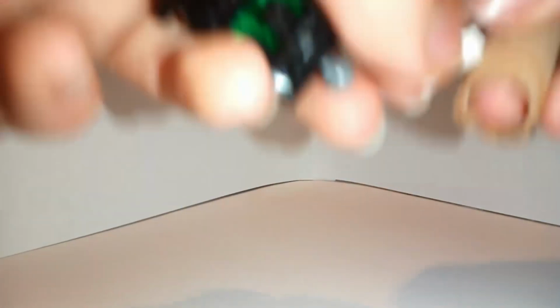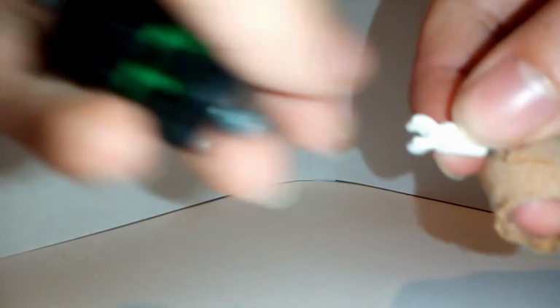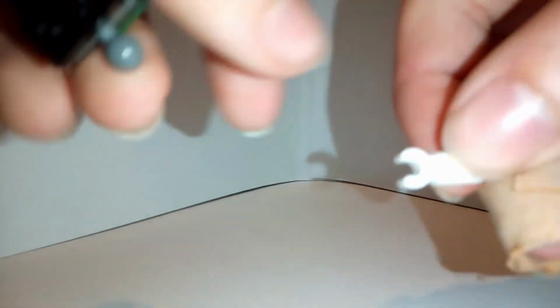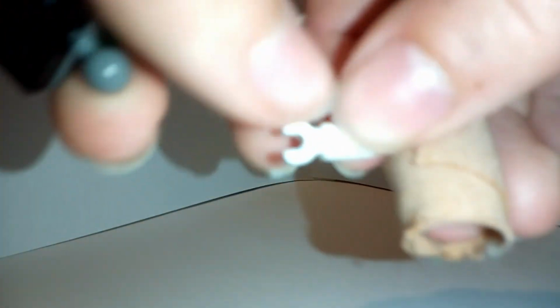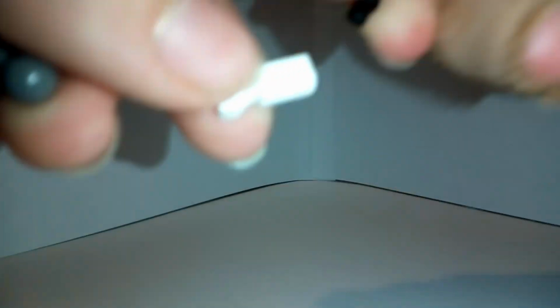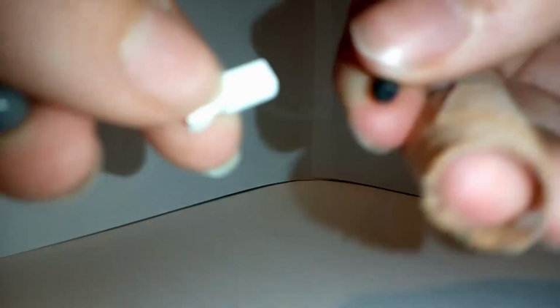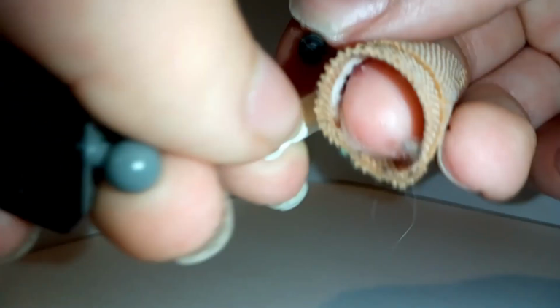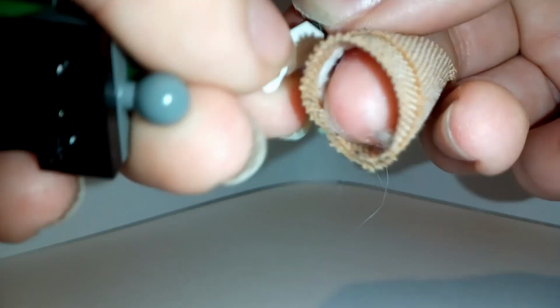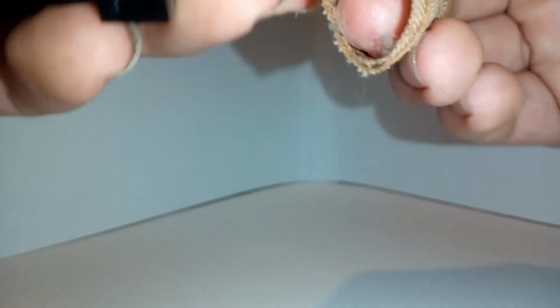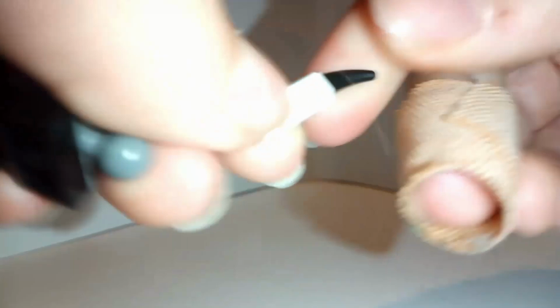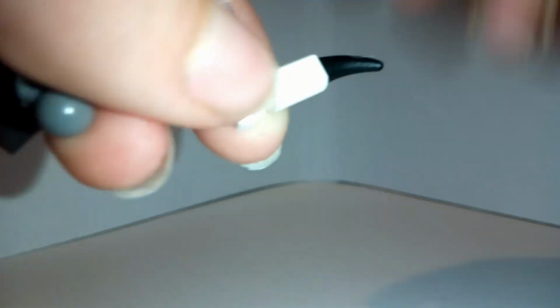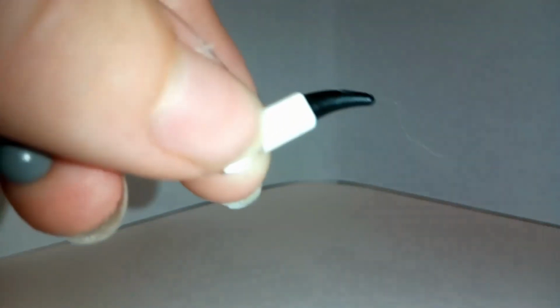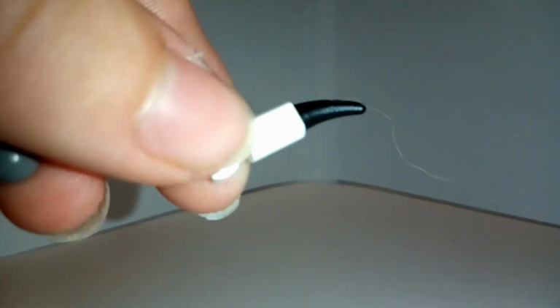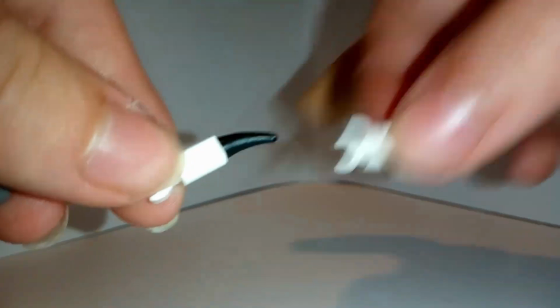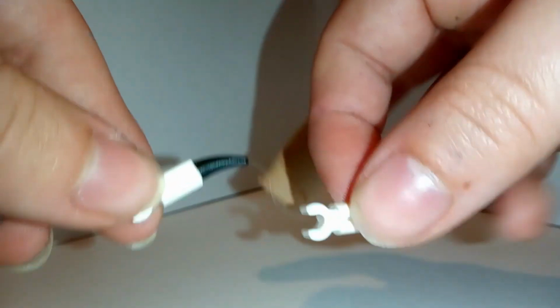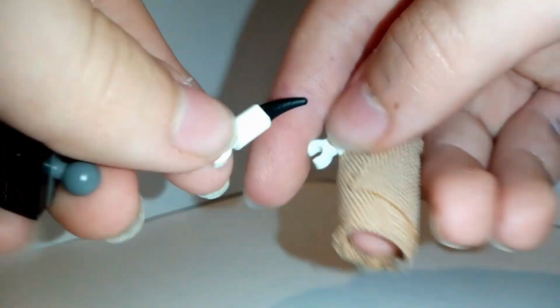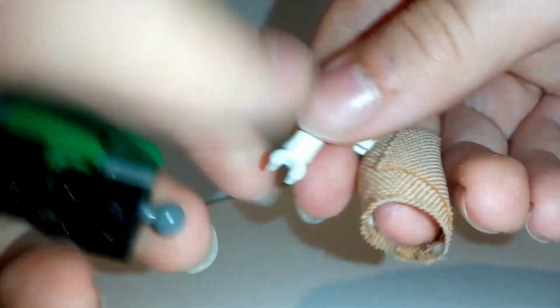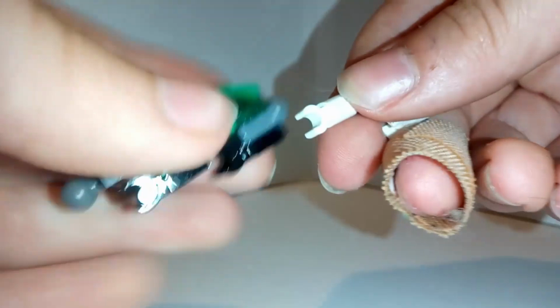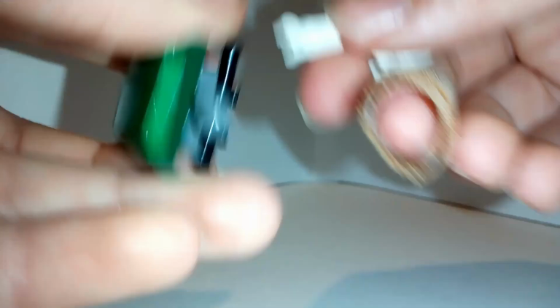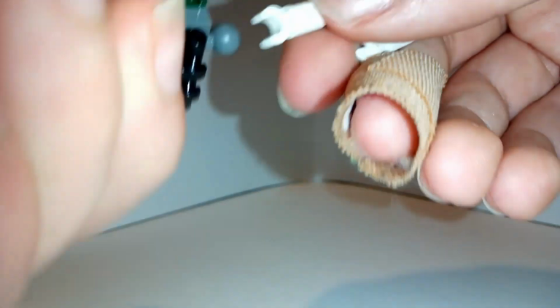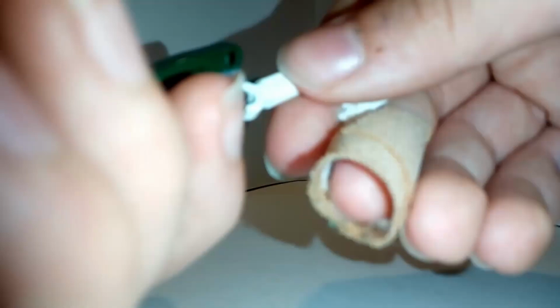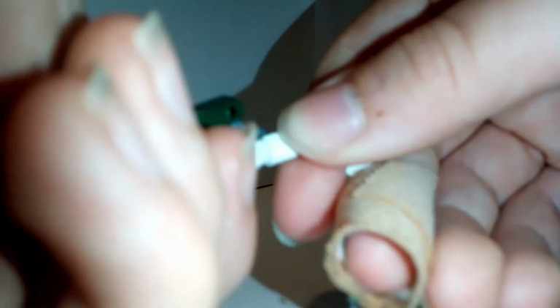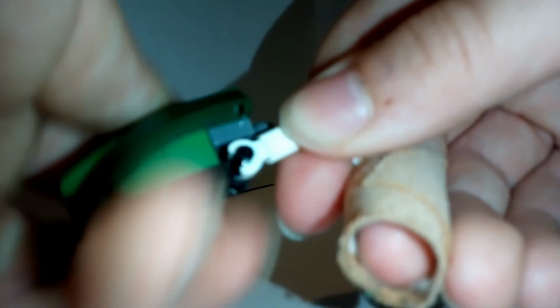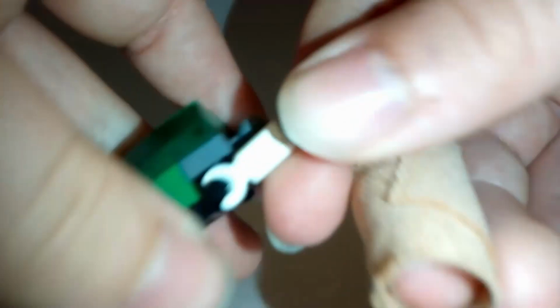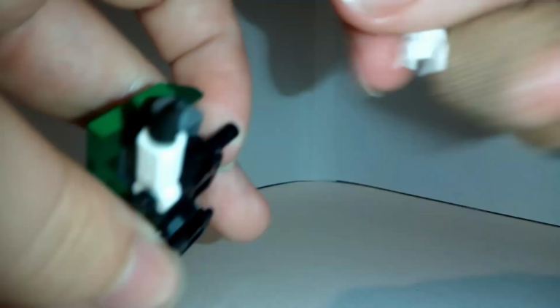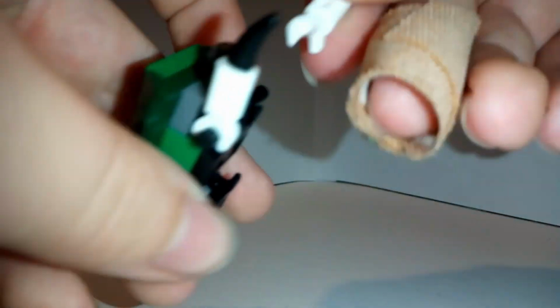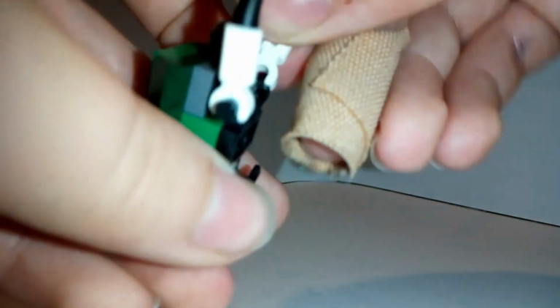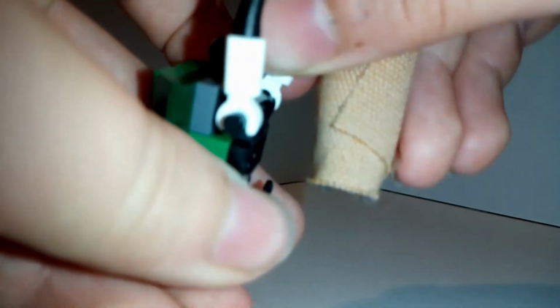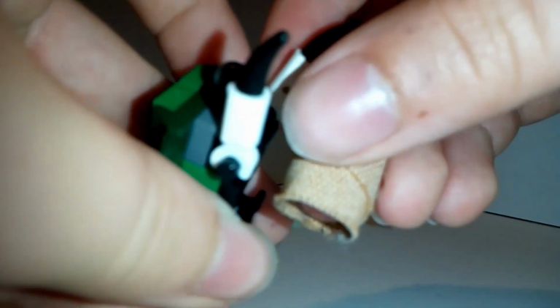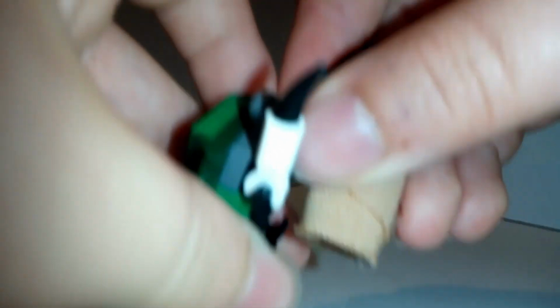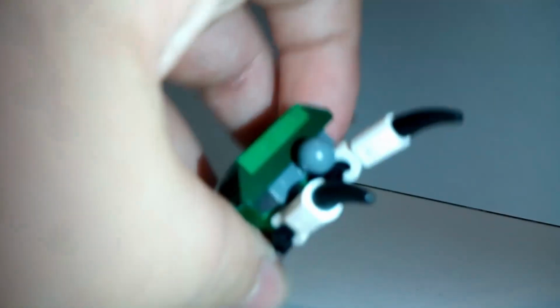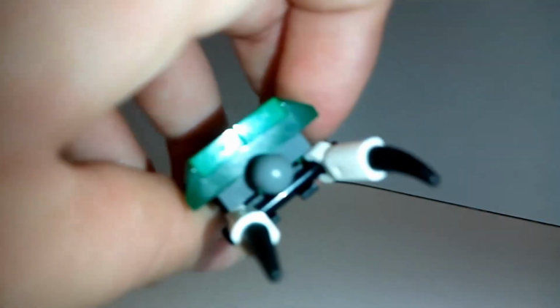For the arms, take one of these white clips and plug in a small black bar. Create two and put them on the bar, just like that.